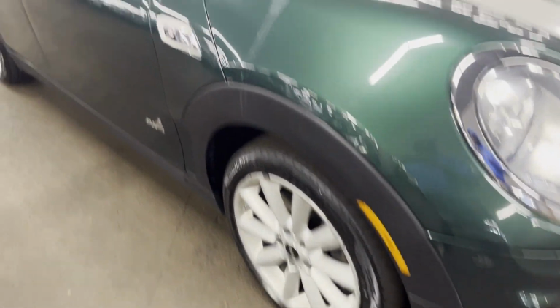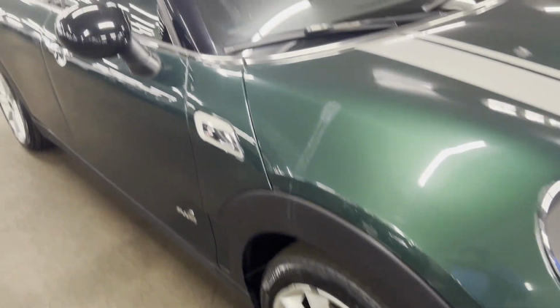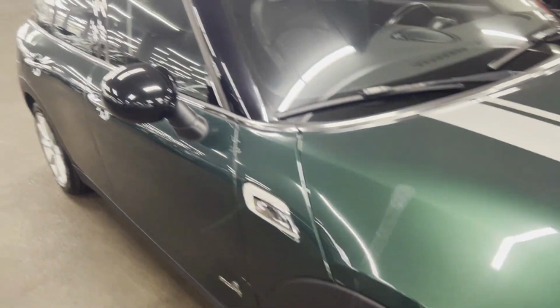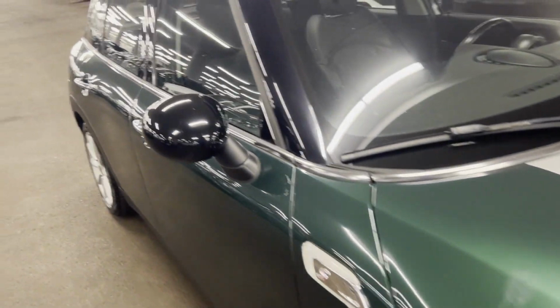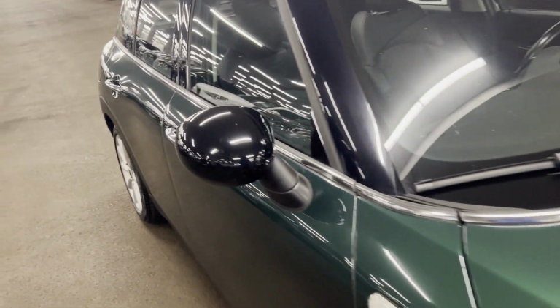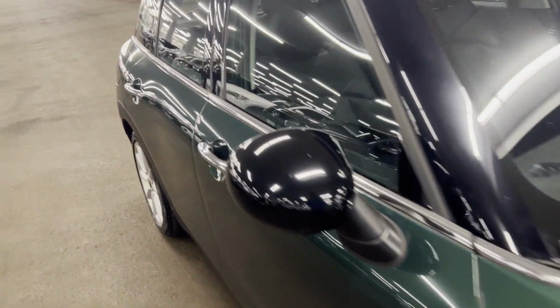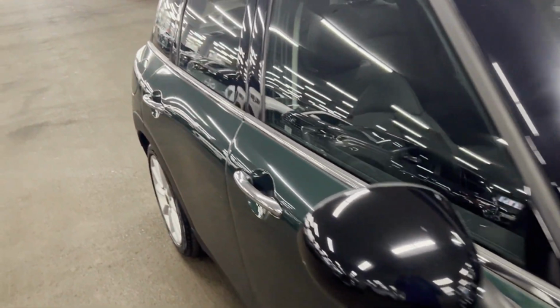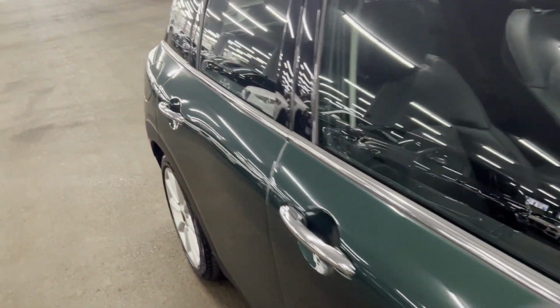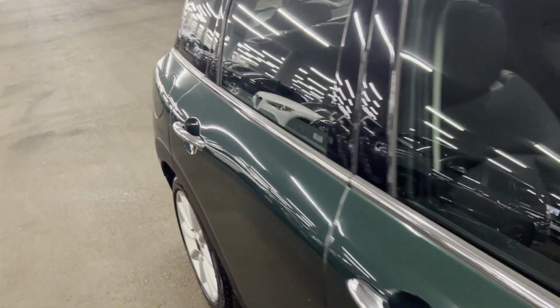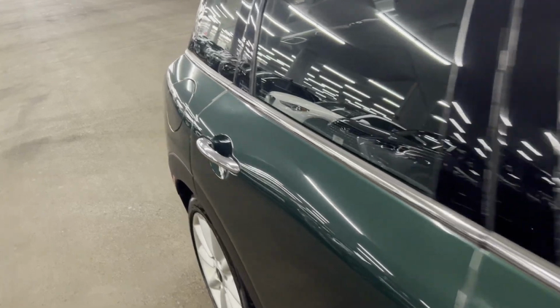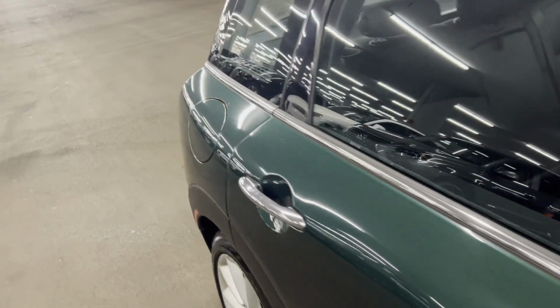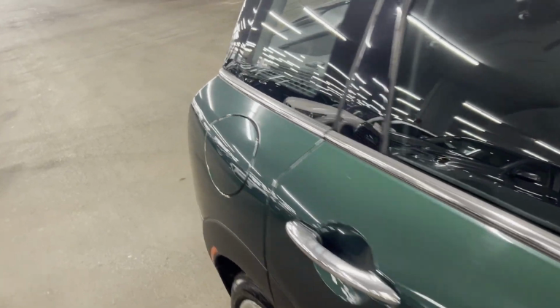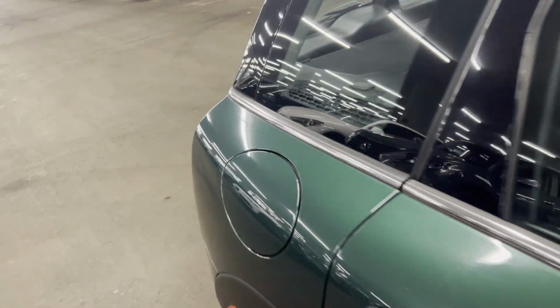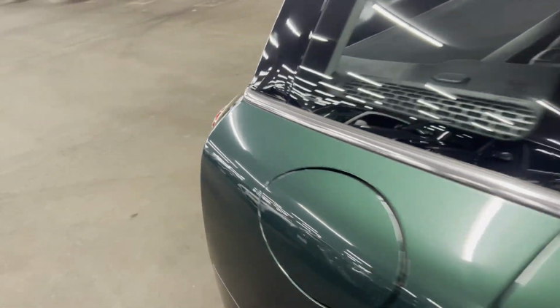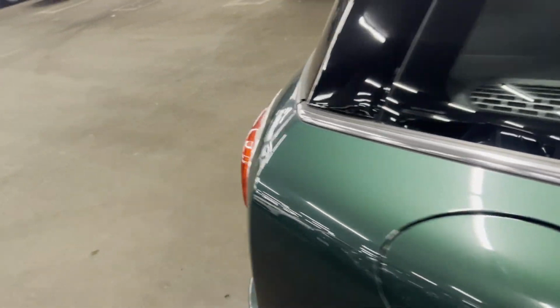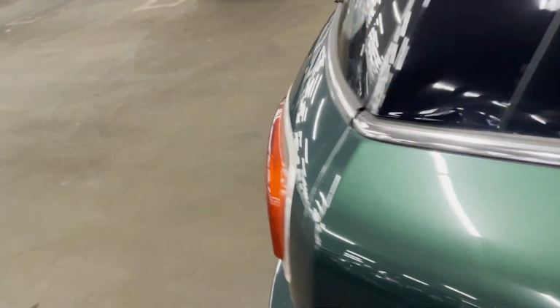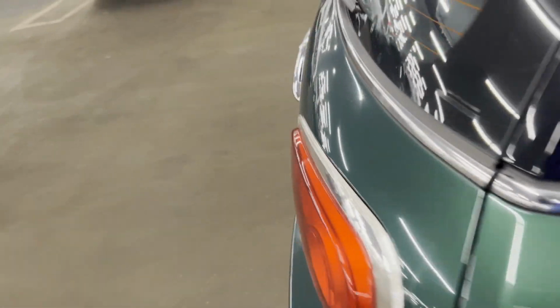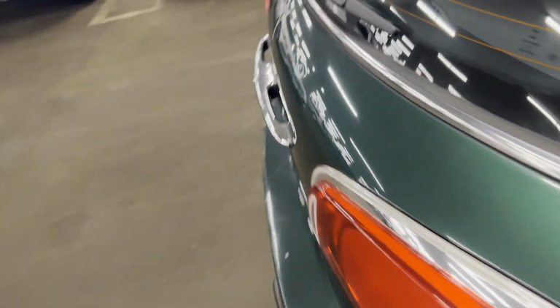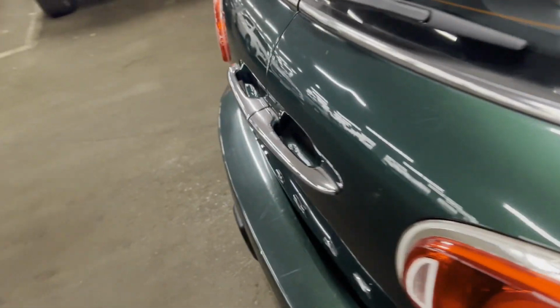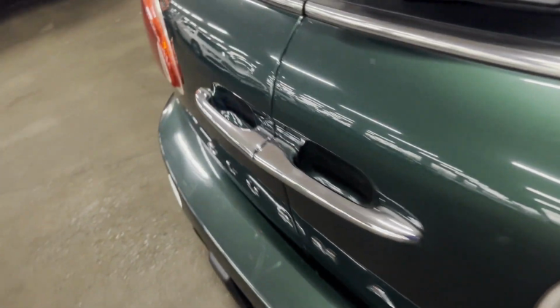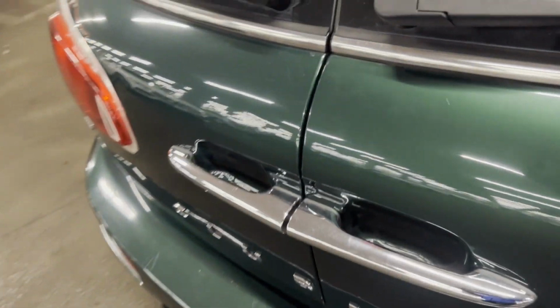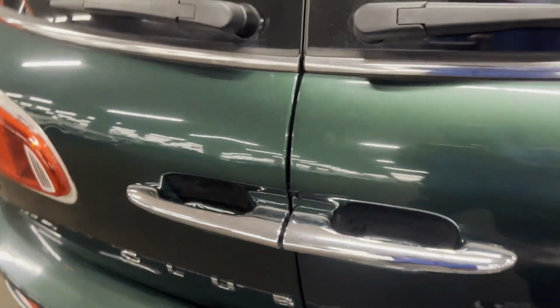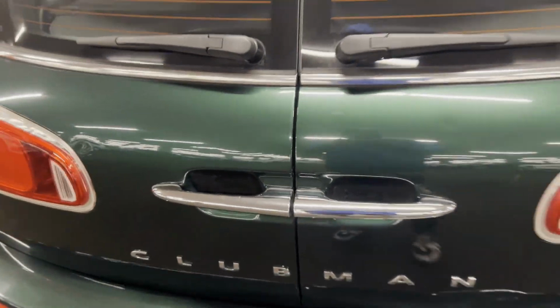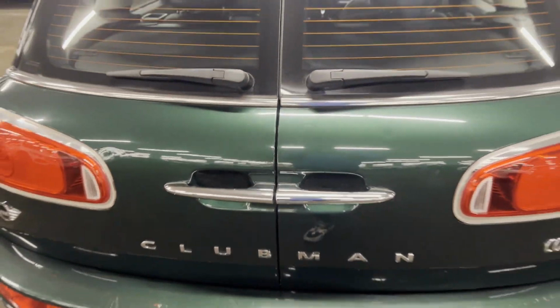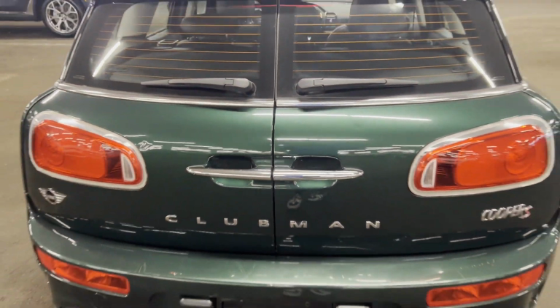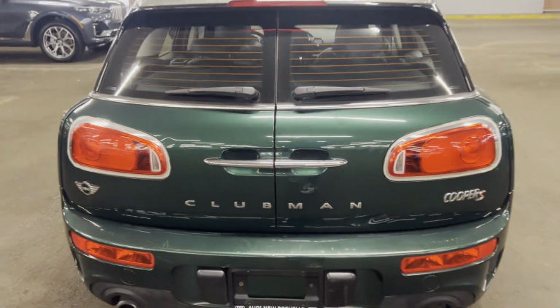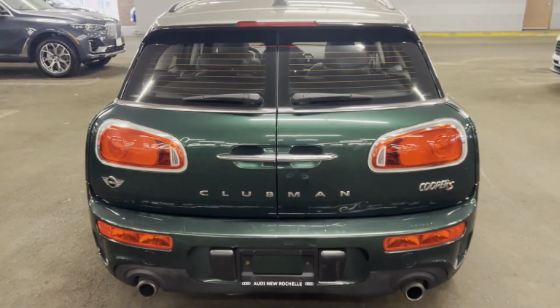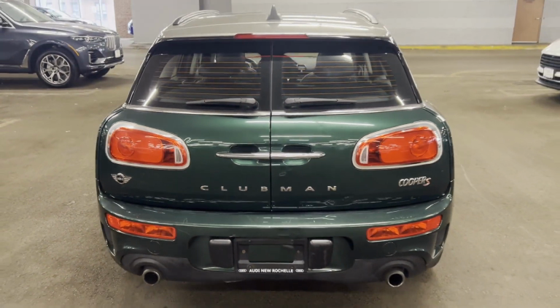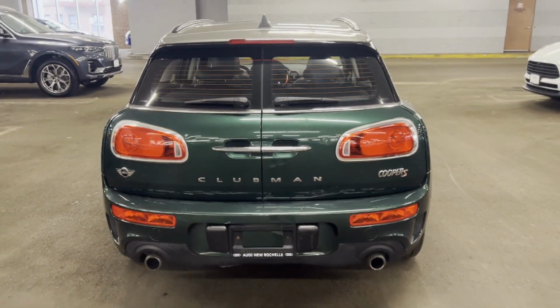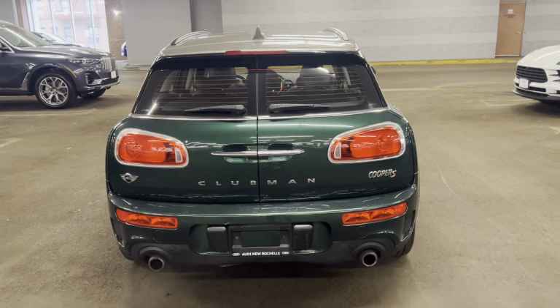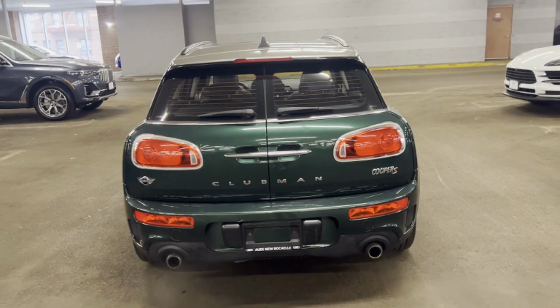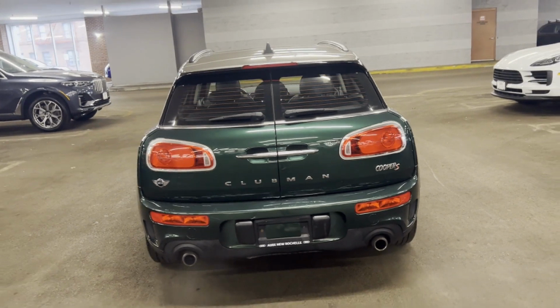Turbocharged engine. All-wheel drive. Heated side view mirrors. Passenger seat adjustable lumbar support. Pass-through rear seat. Rain-sensing wipers. Bluetooth. Brake assist.